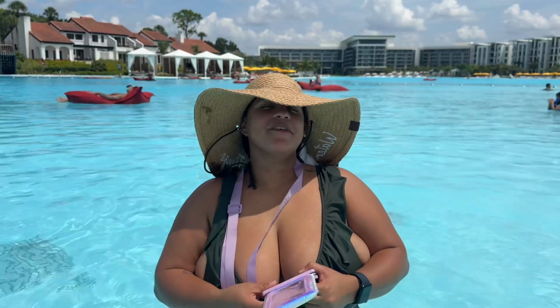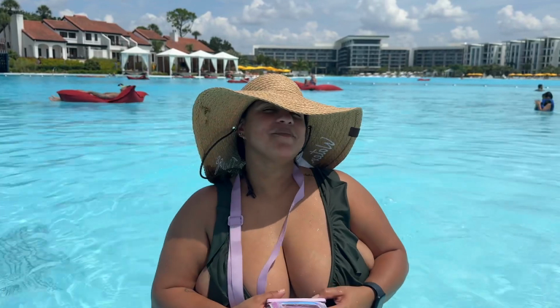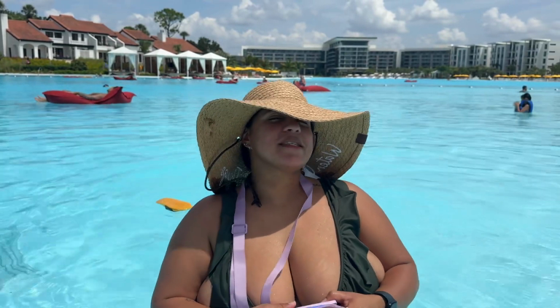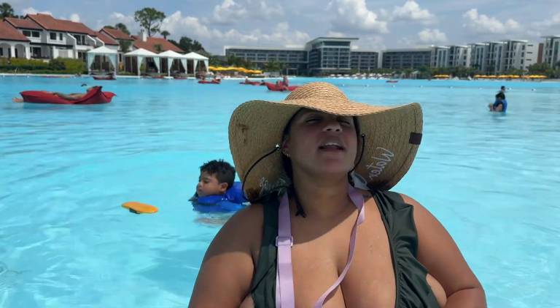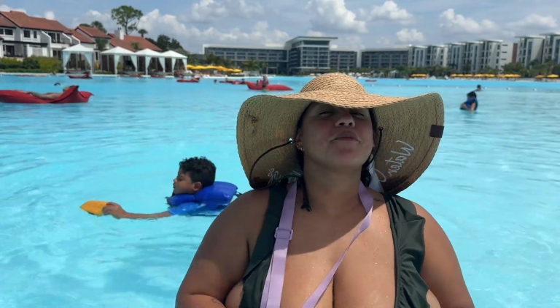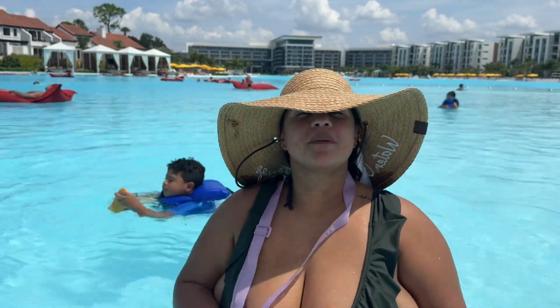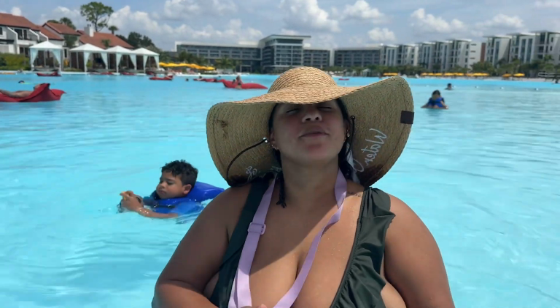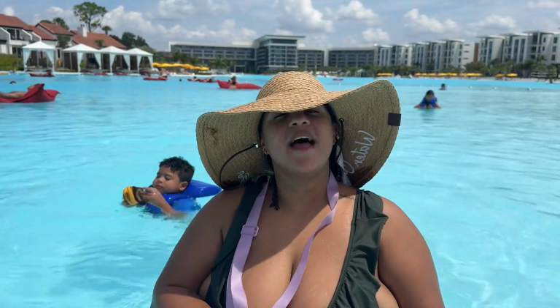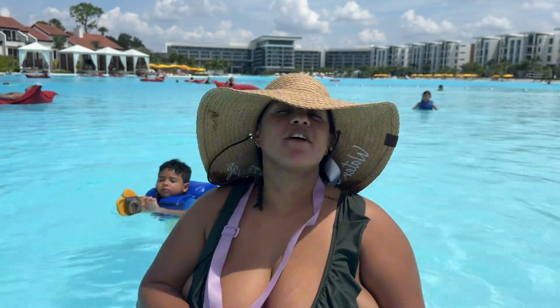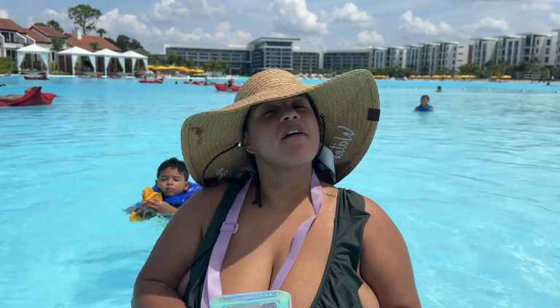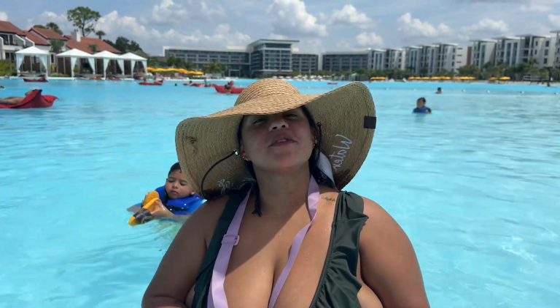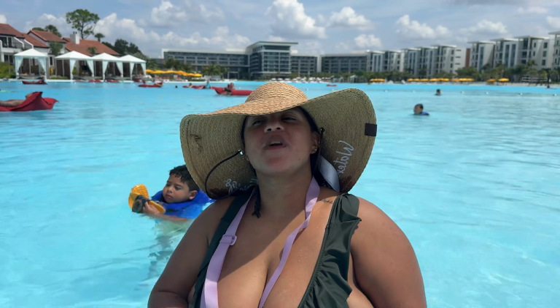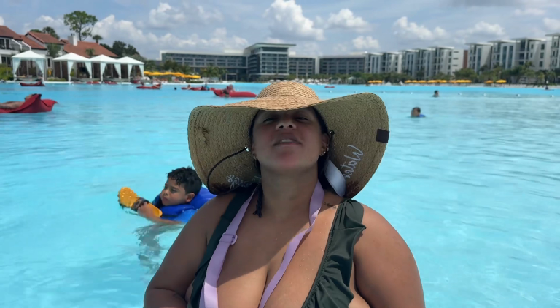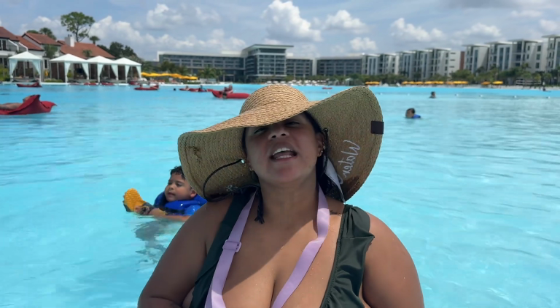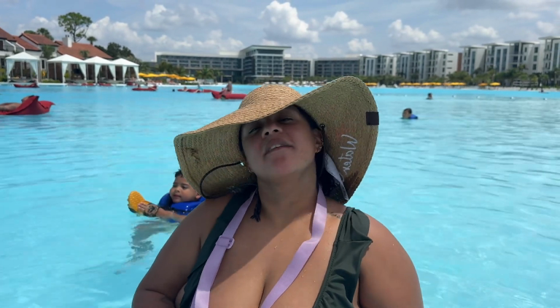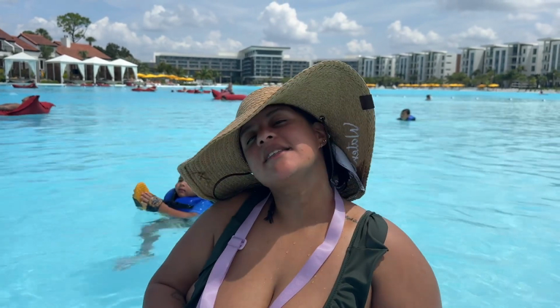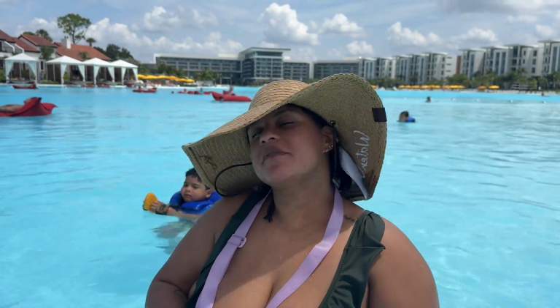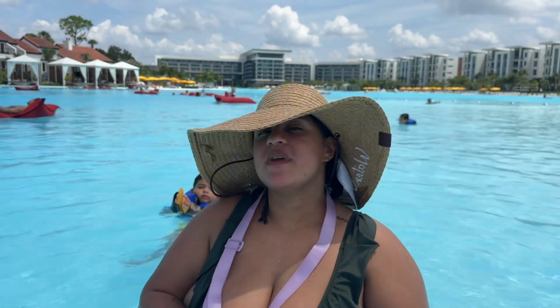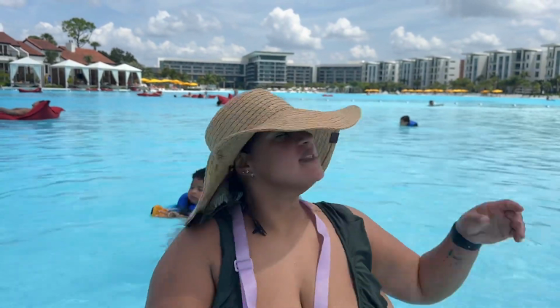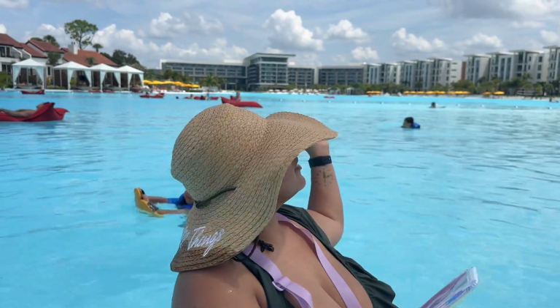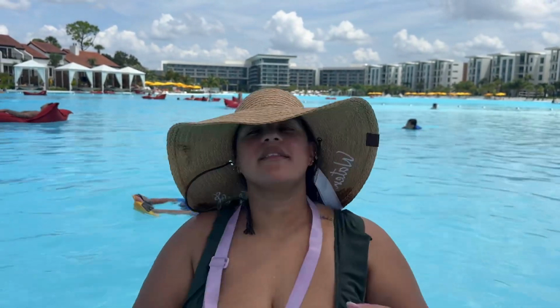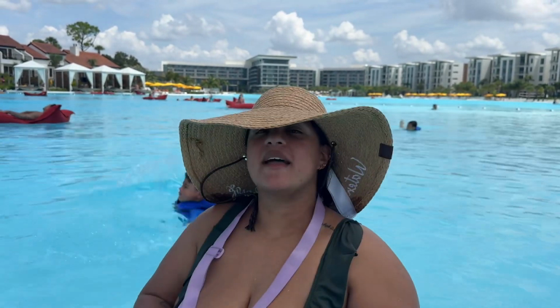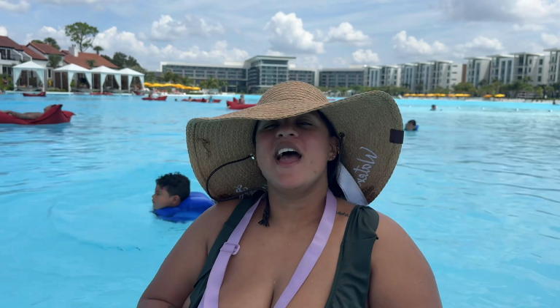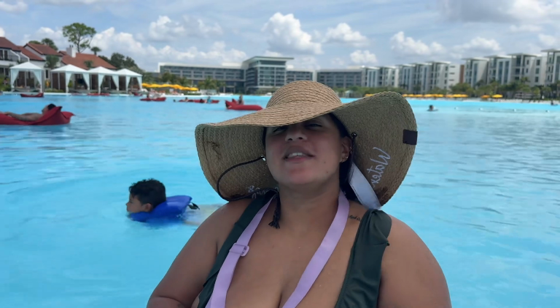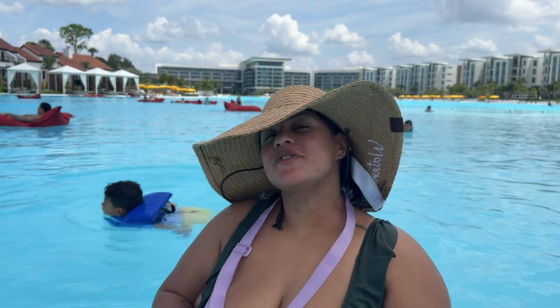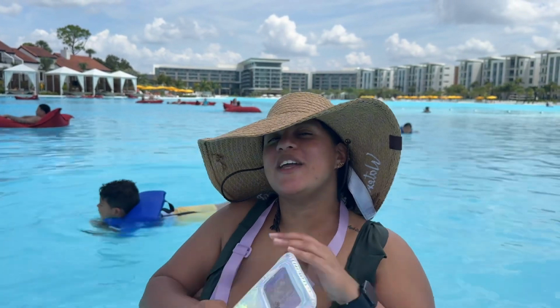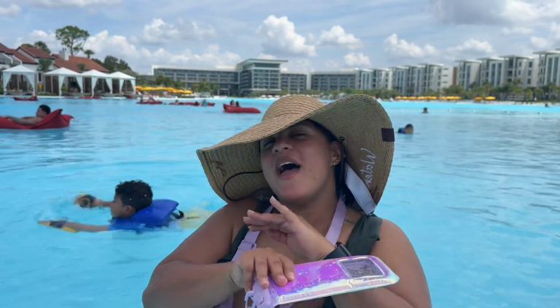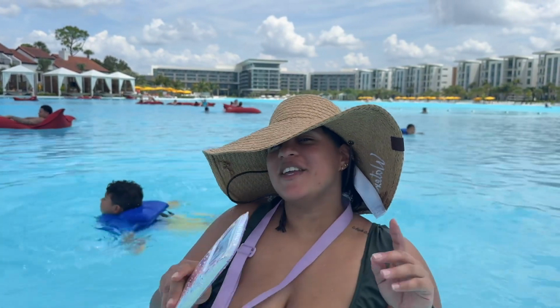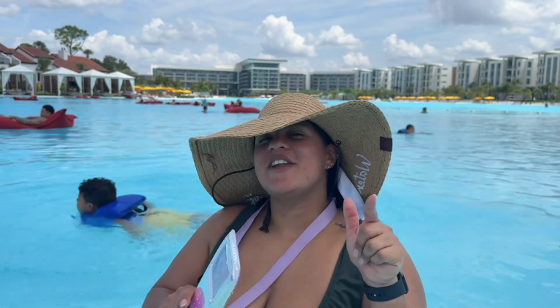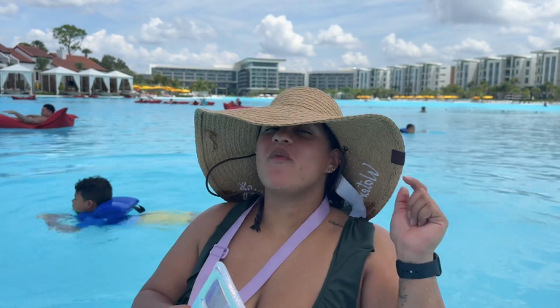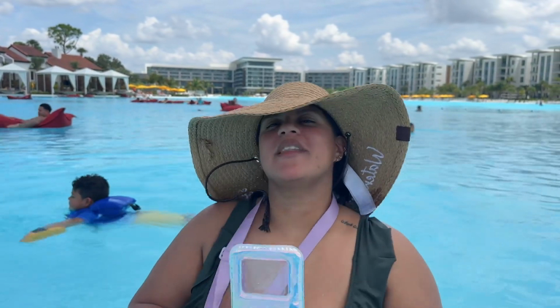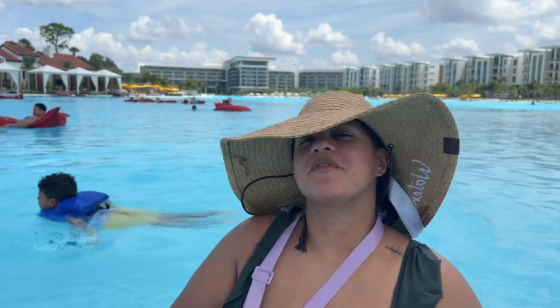Hi everyone, my name is Estefania Lazaro from Cruise Planners, Florida, and we are here at Evermore Resort. We are visiting the villas. Previously, we have stayed over there at the flat. Stay tuned for the trip to let you know everything you need to know on what to do at the Evermore Resort.